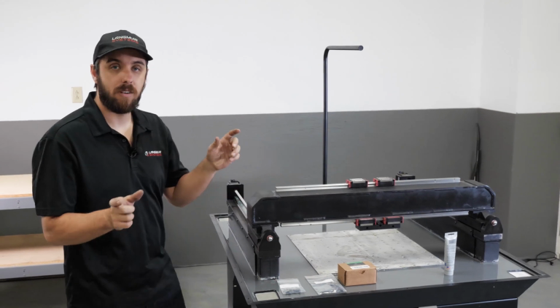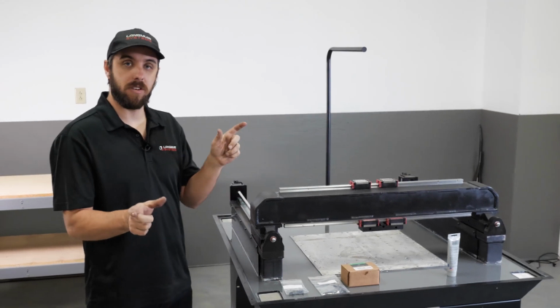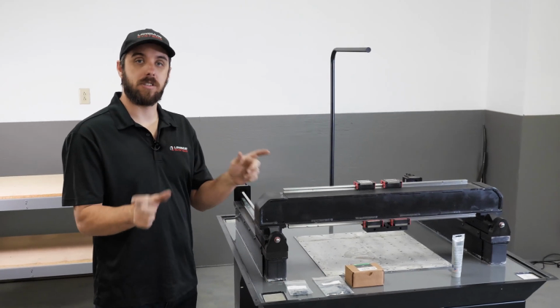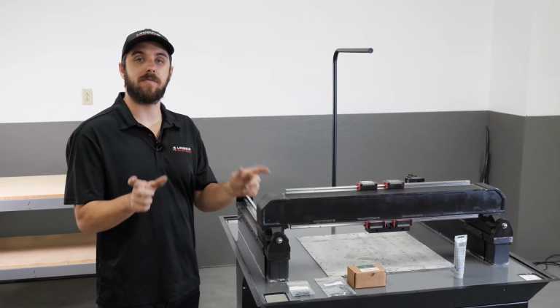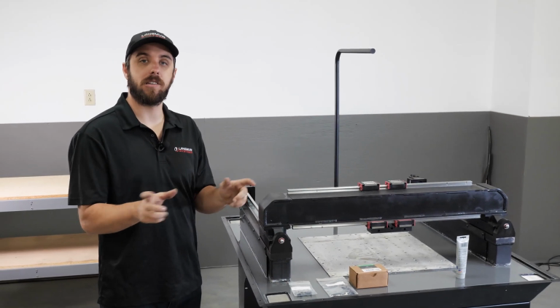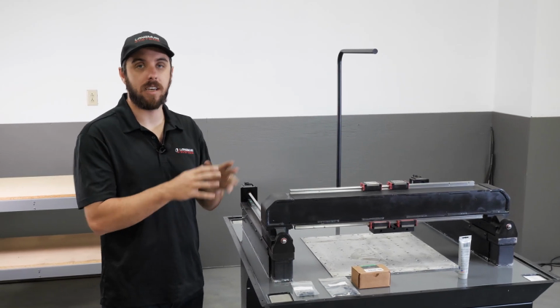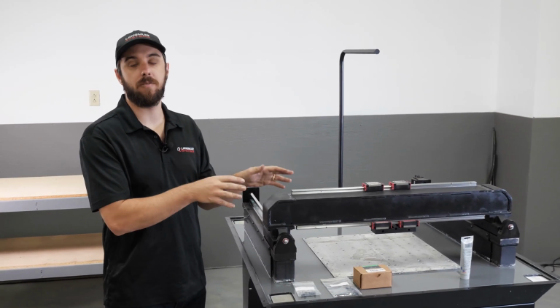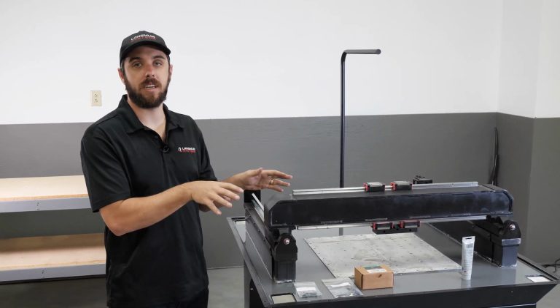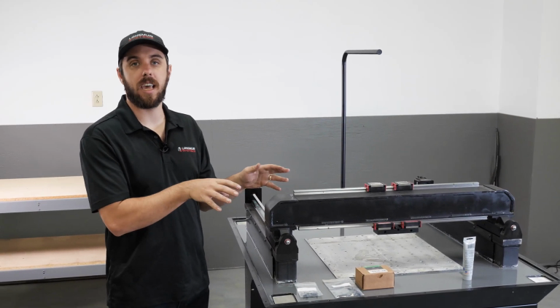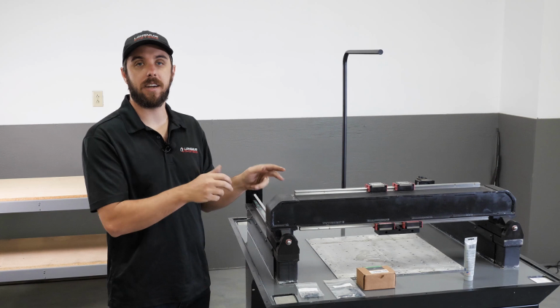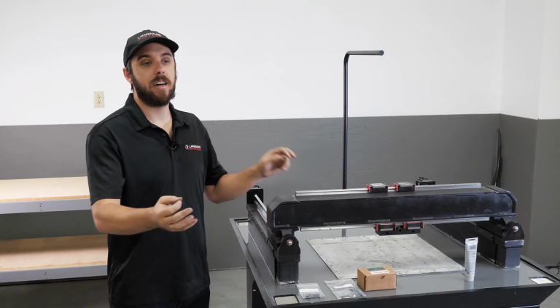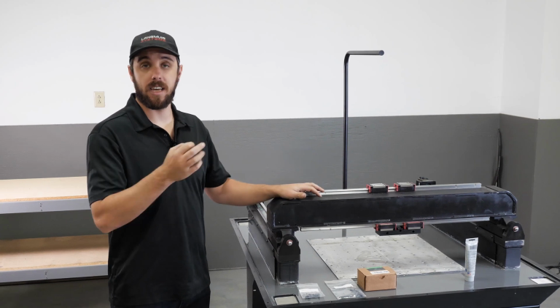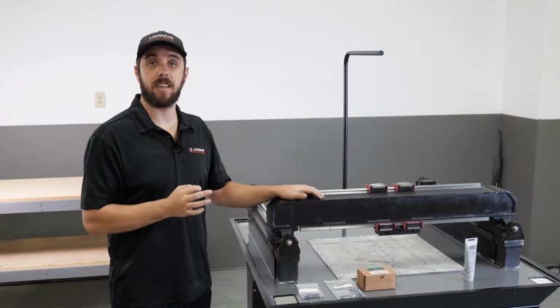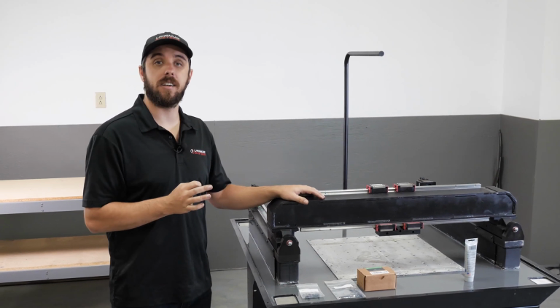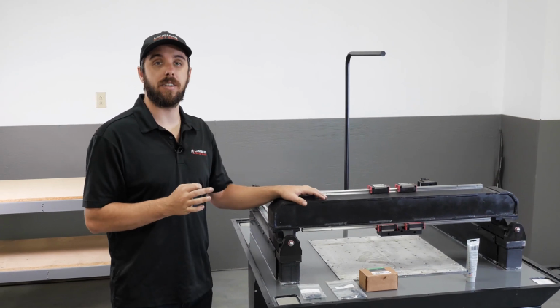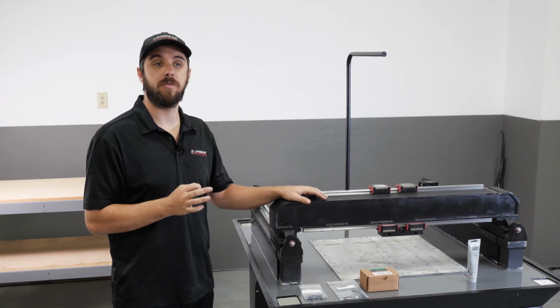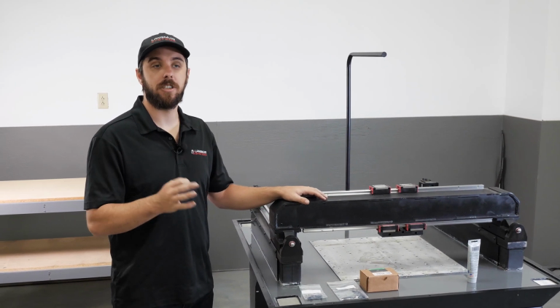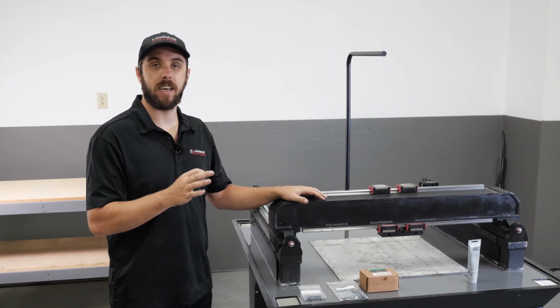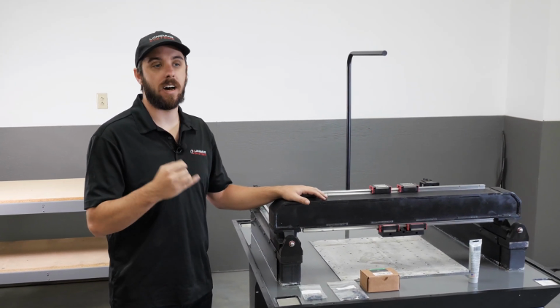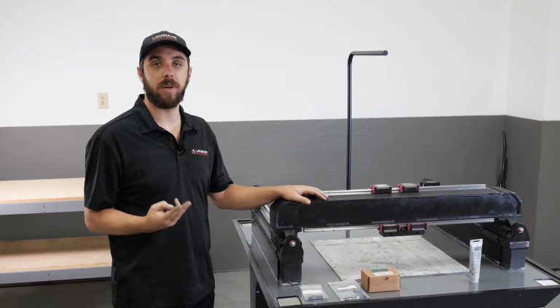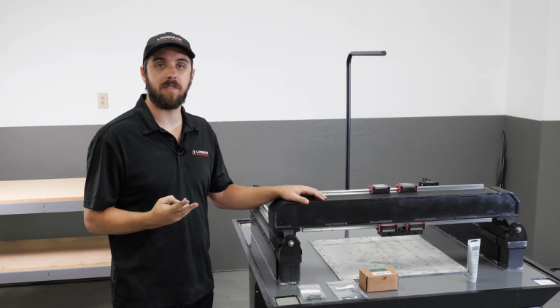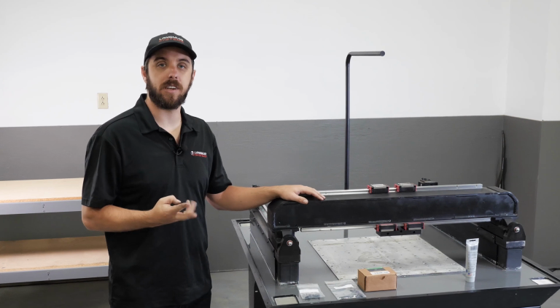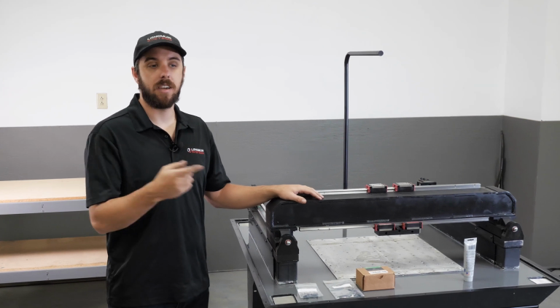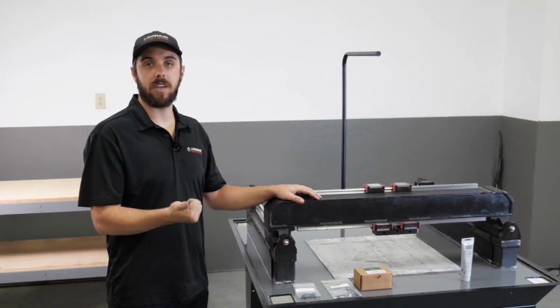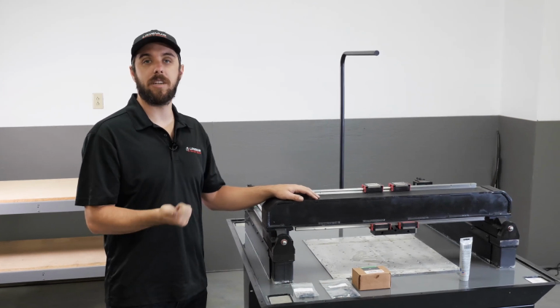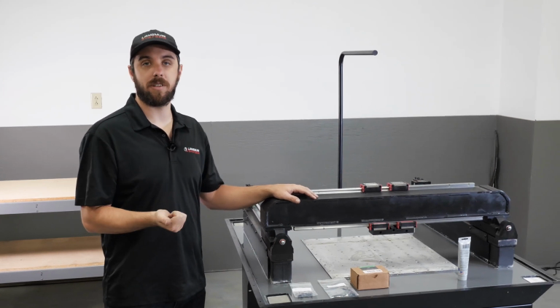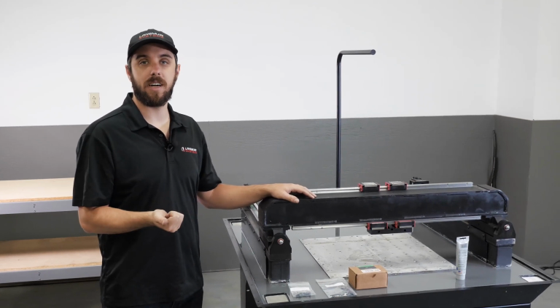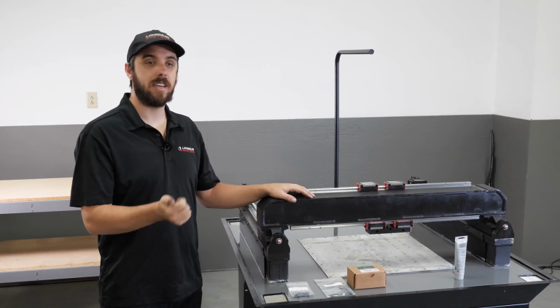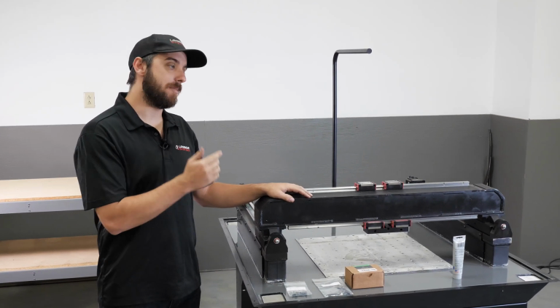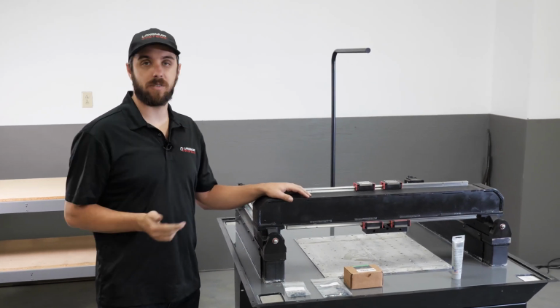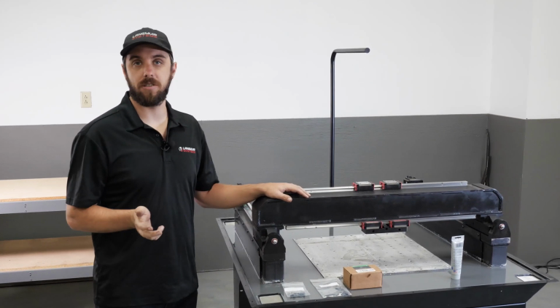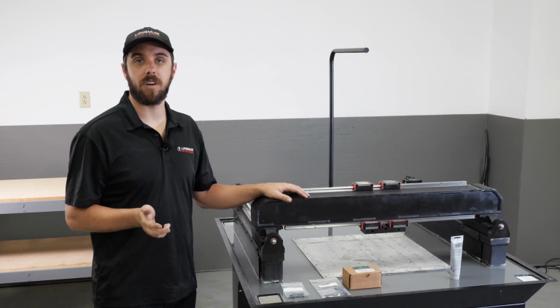We're going to use those two pieces of information and put them into the online calculator. The online calculator is going to generate two pieces of information: number one is how many shims are required, and number two is where do those shims go.